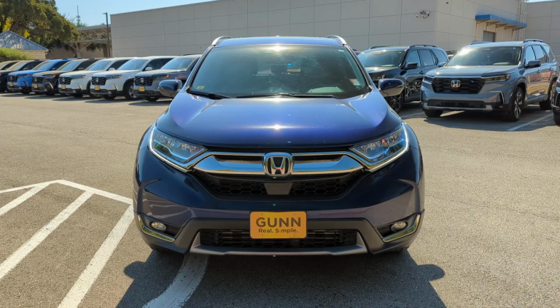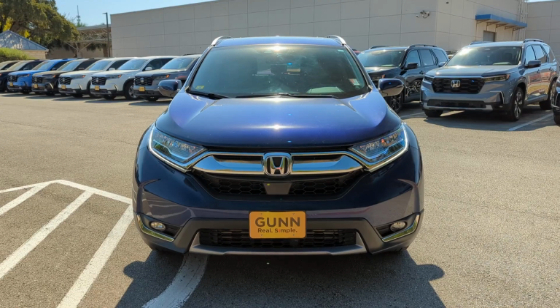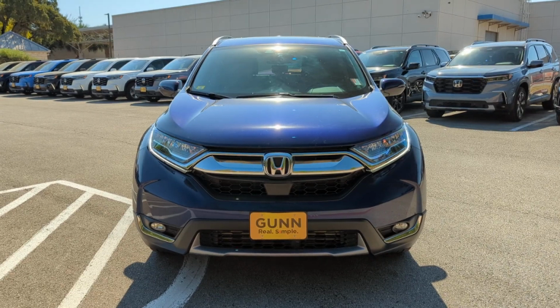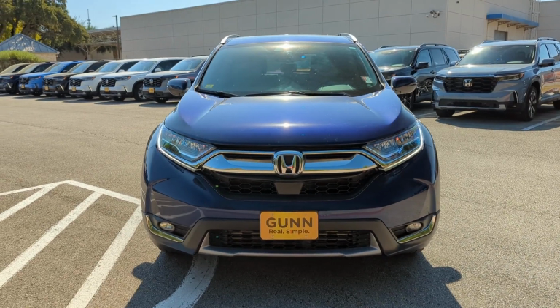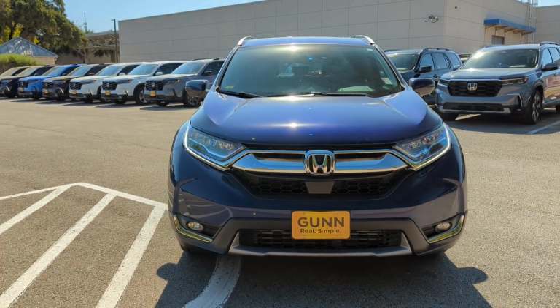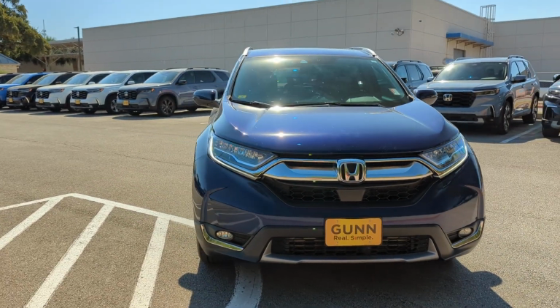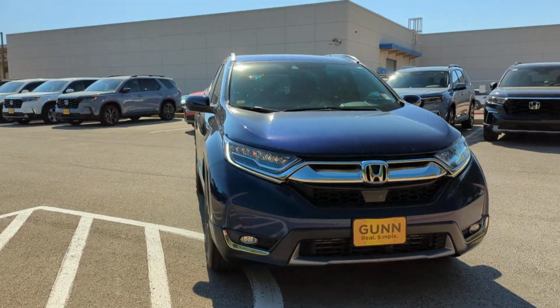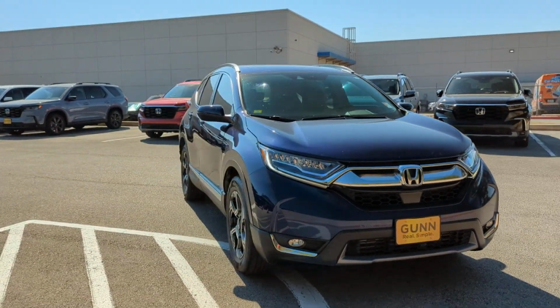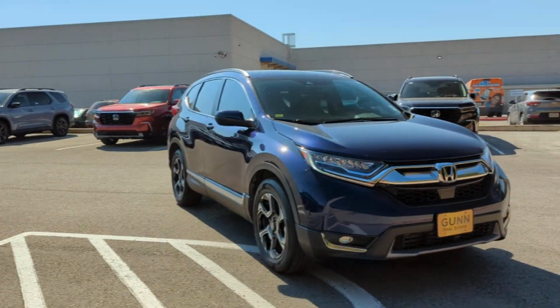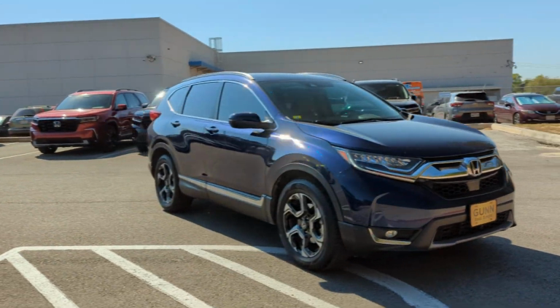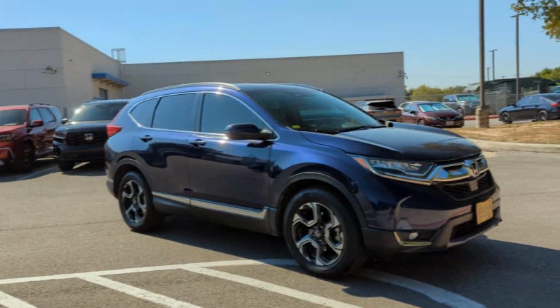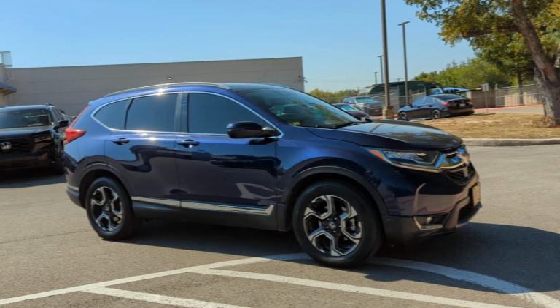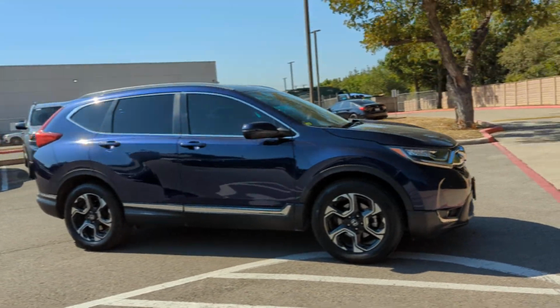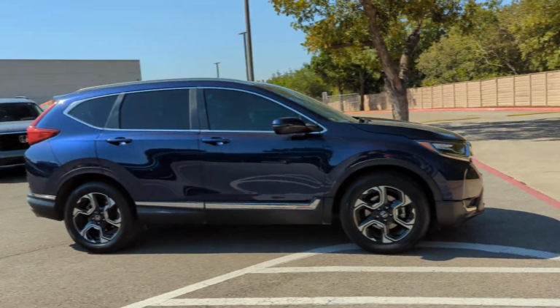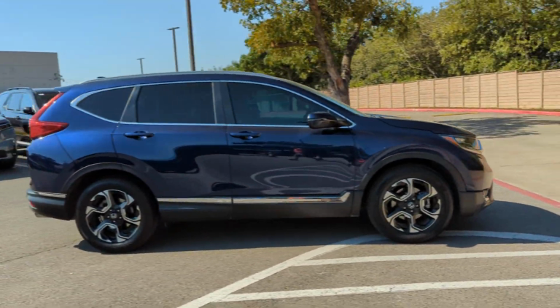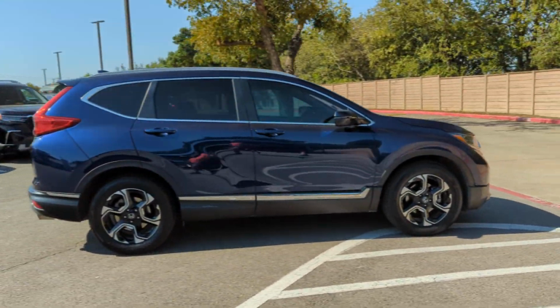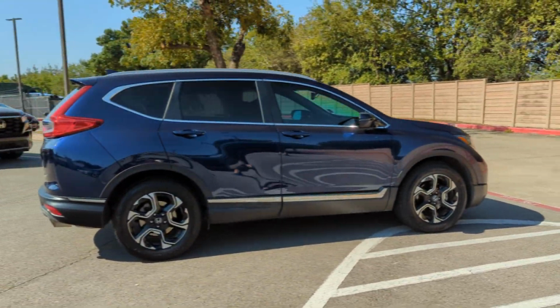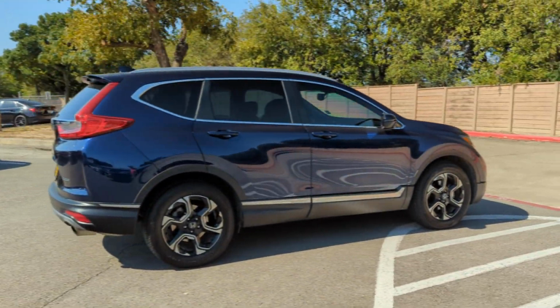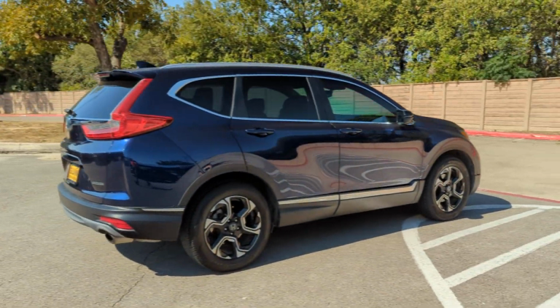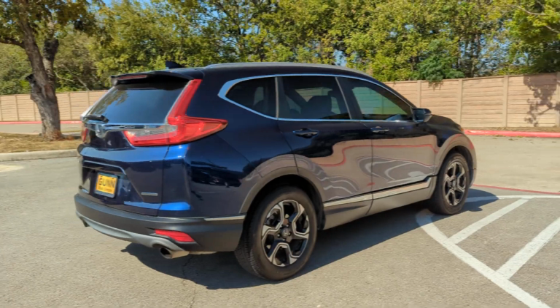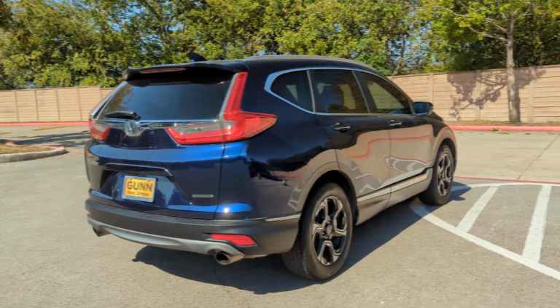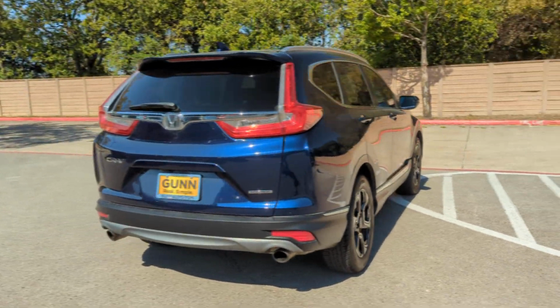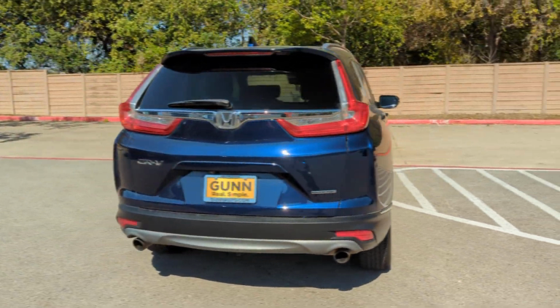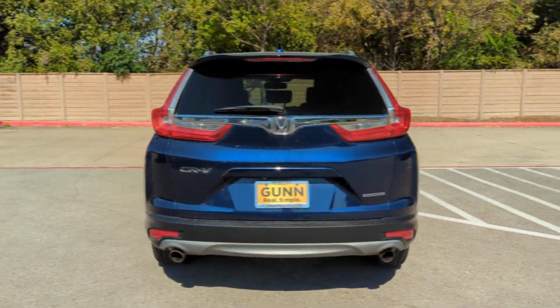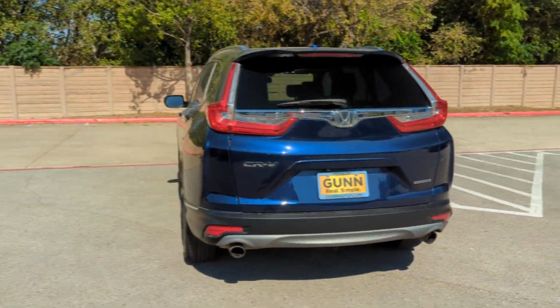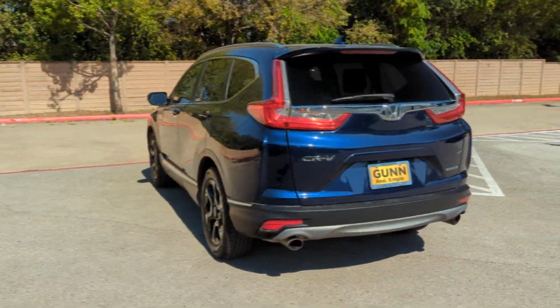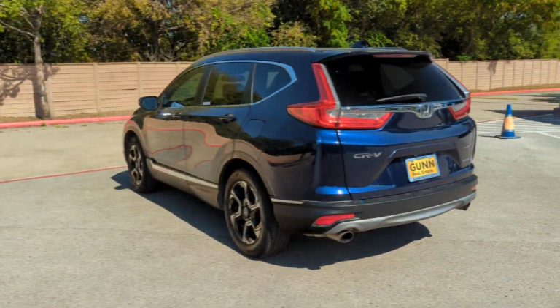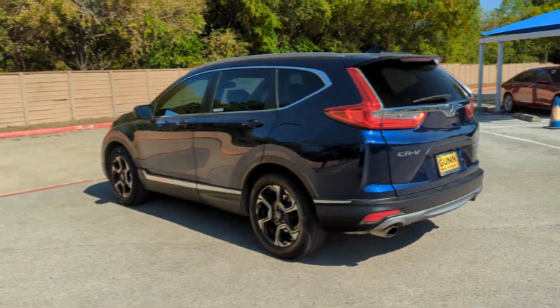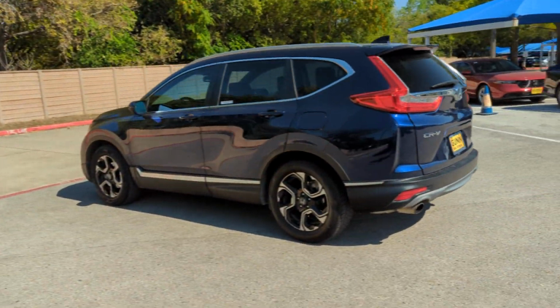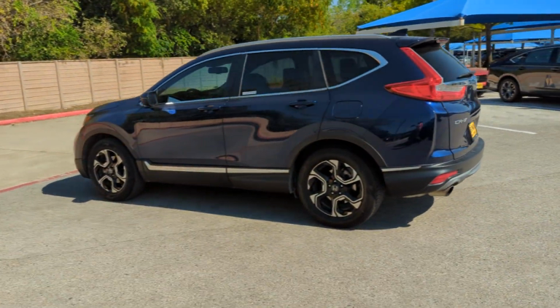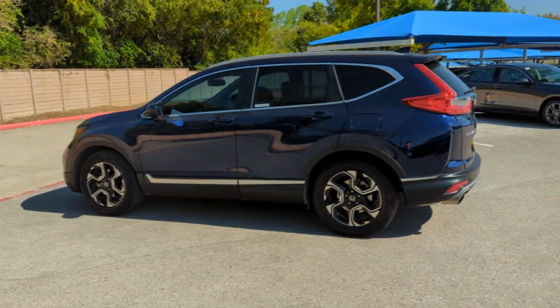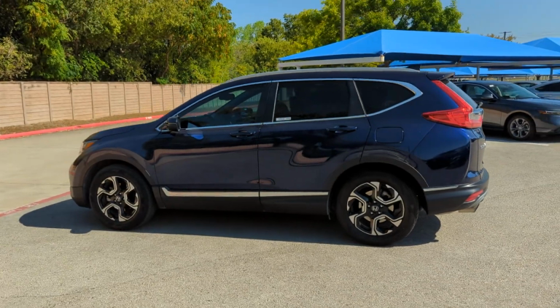Your next car could be the 2018 Honda CRV. With less than 30,000 miles on the odometer, this vehicle stands out from the rest. Take a closer look at this stylish and up-for-anything CRV.